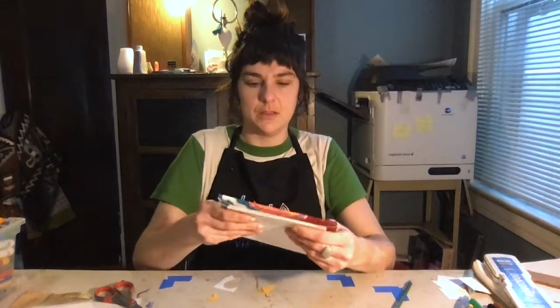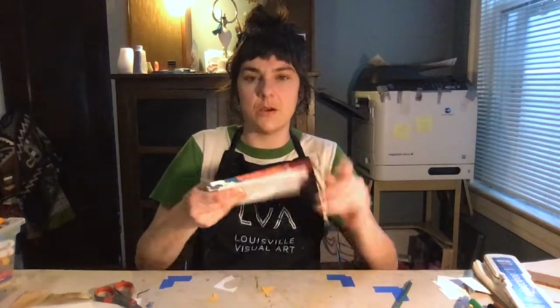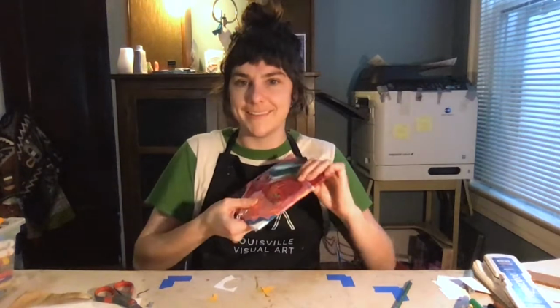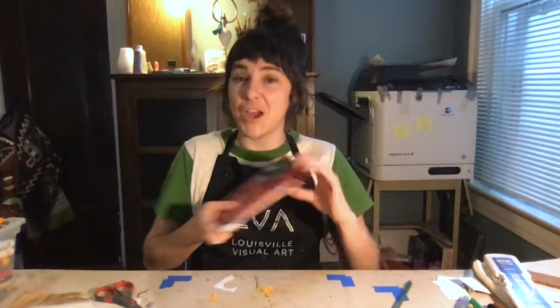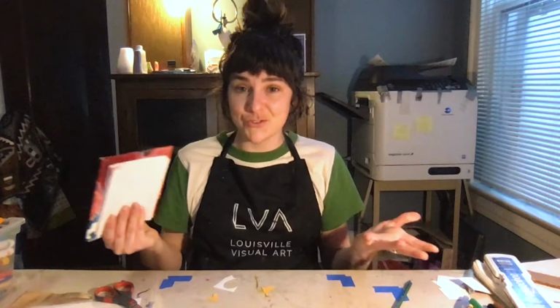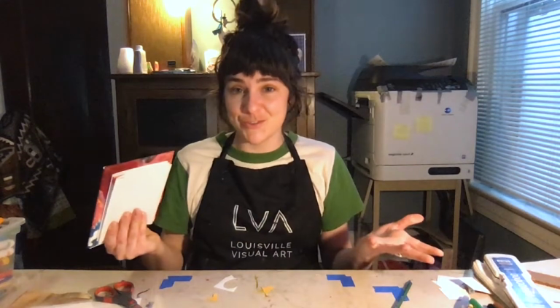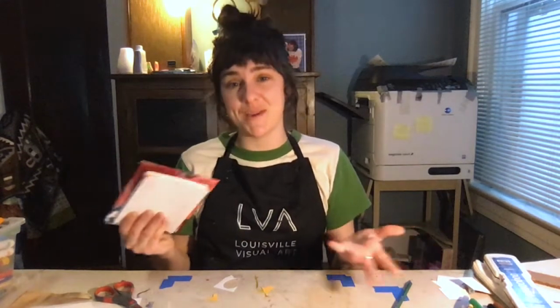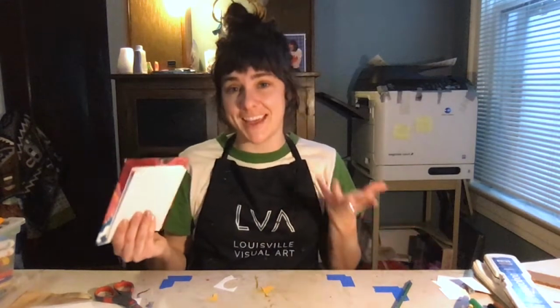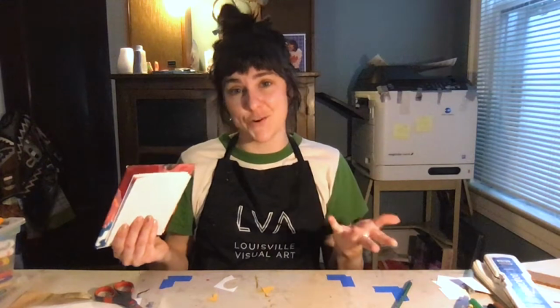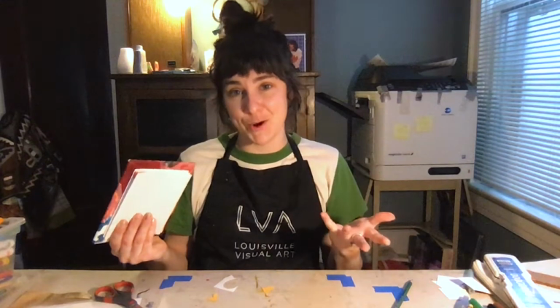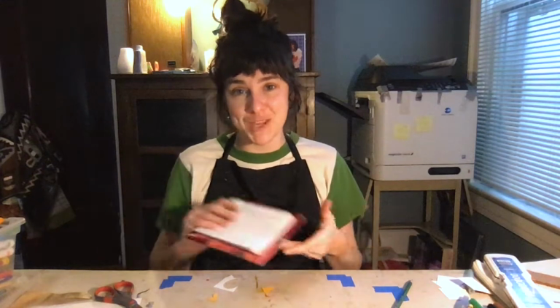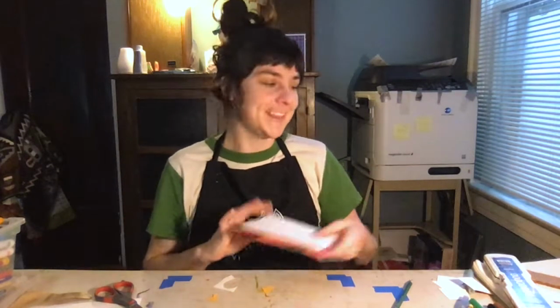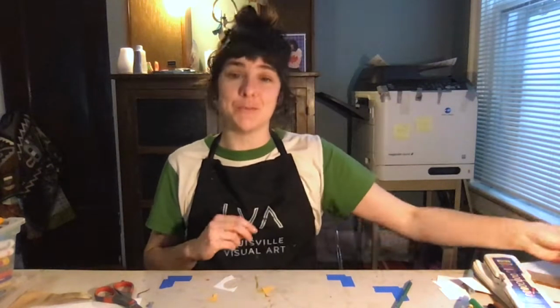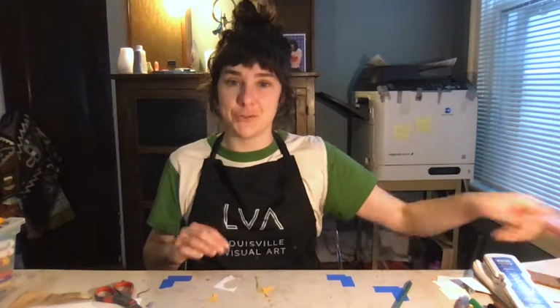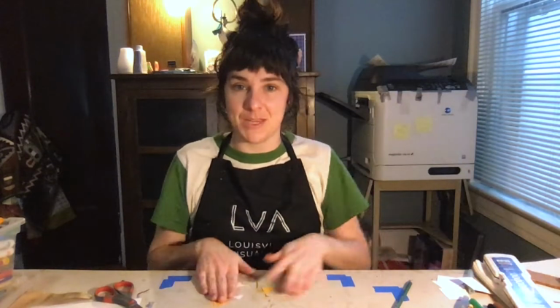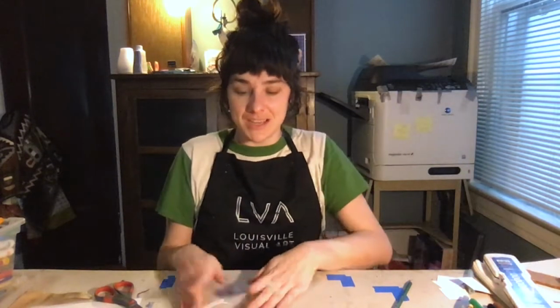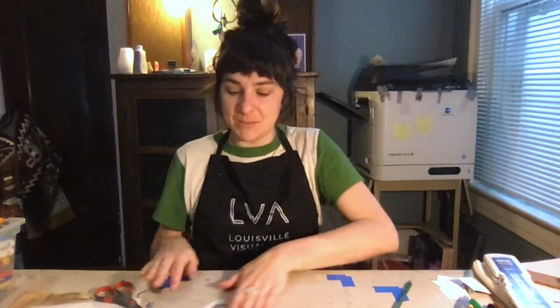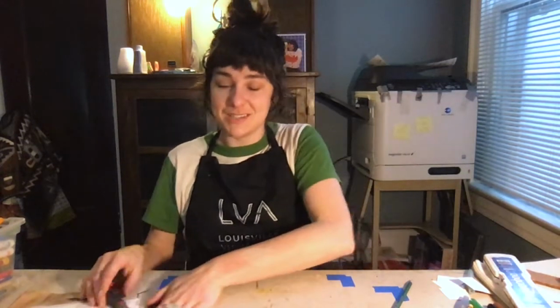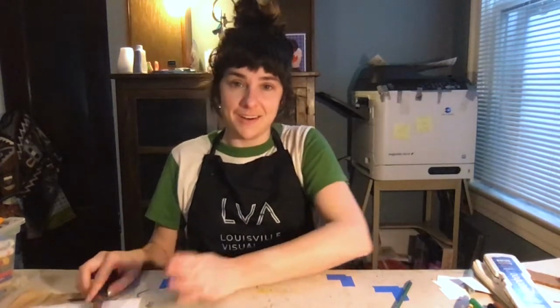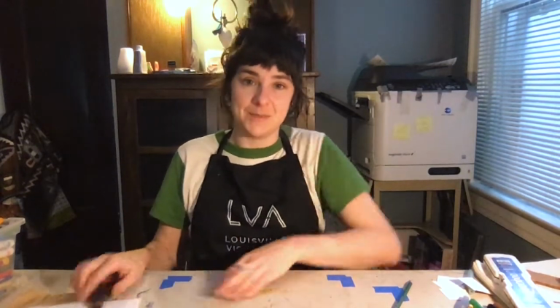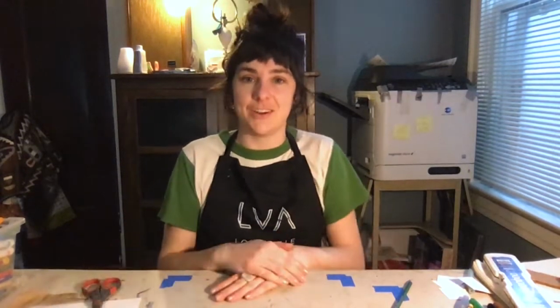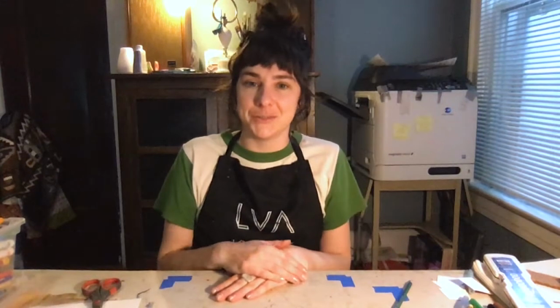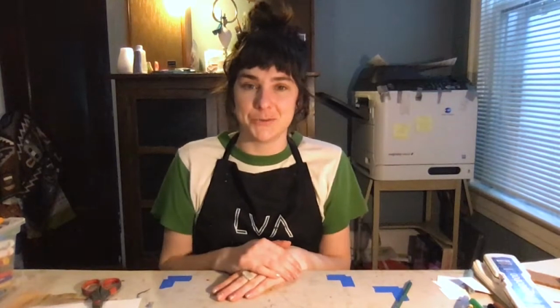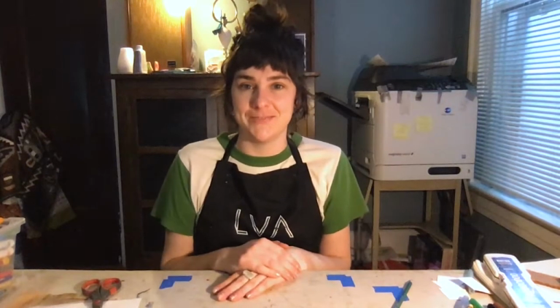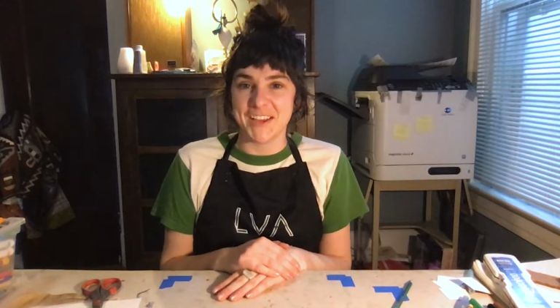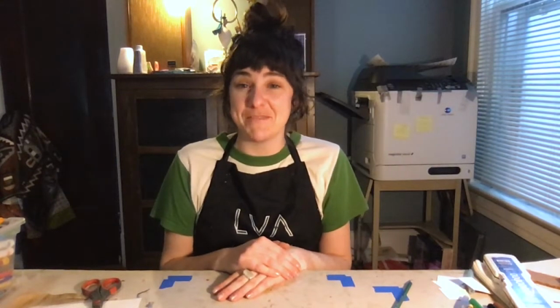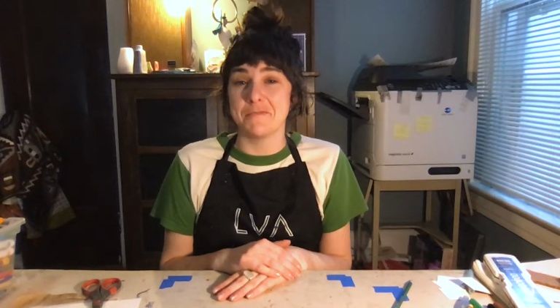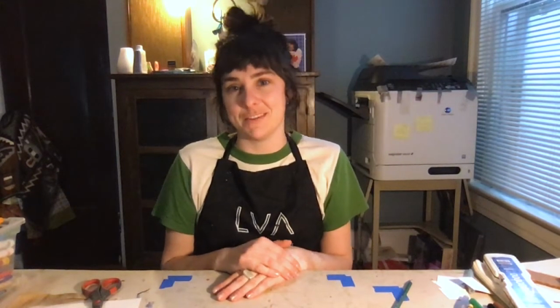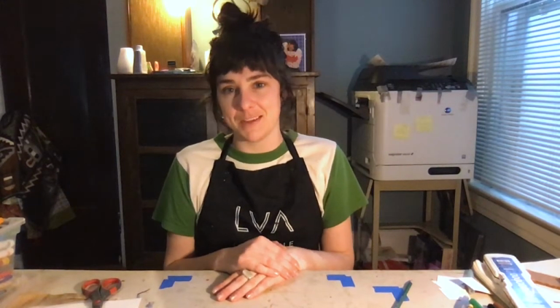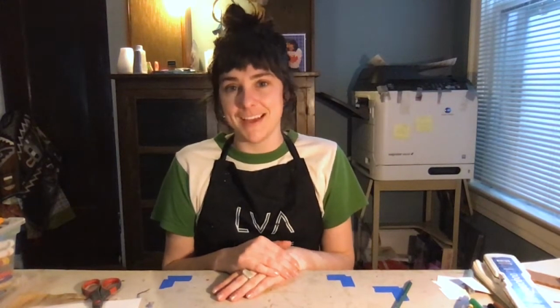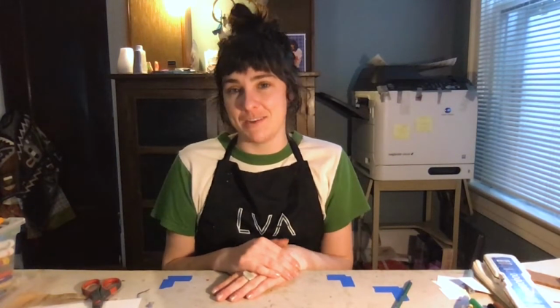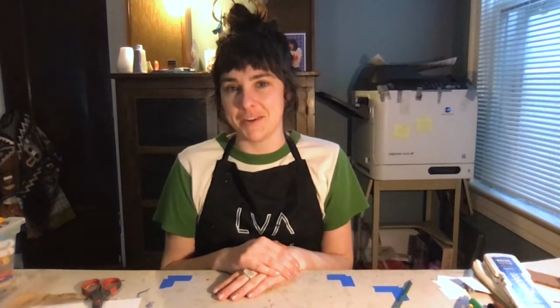I hope you enjoyed this tutorial making an accordion book with me. Thank you so much for joining me. My name is Miss Claire and I am a teaching artist with Louisville Visual Art. I hope you have a really fun time making a creative accordion book.